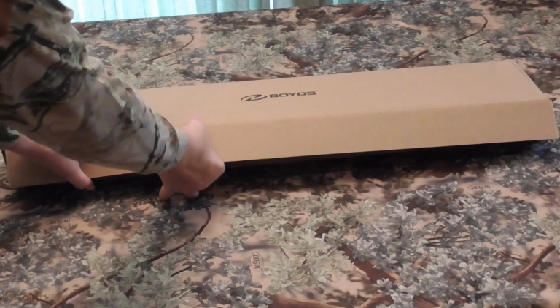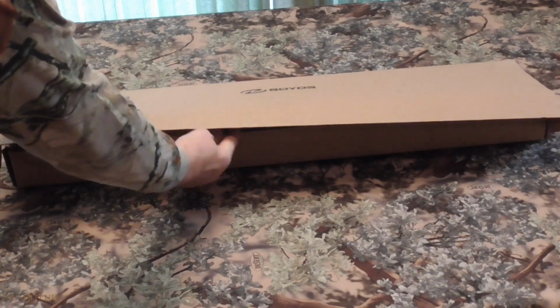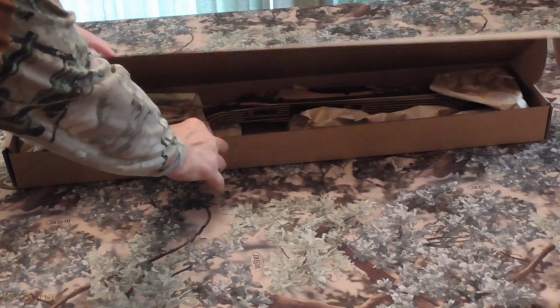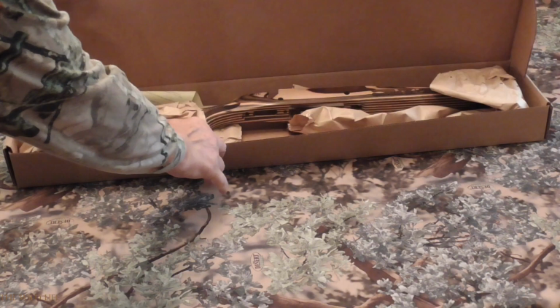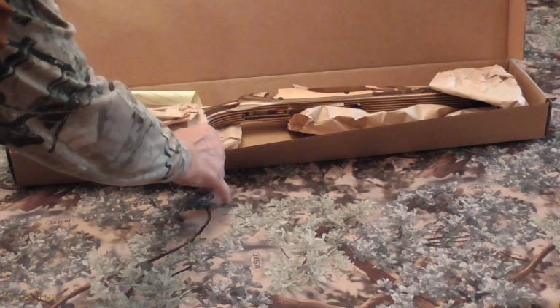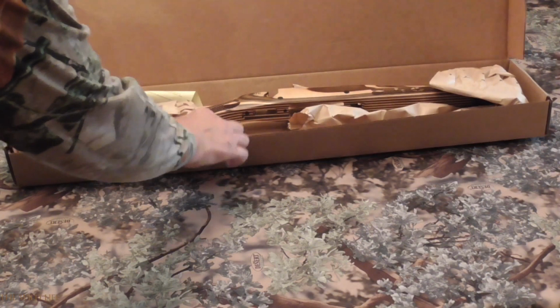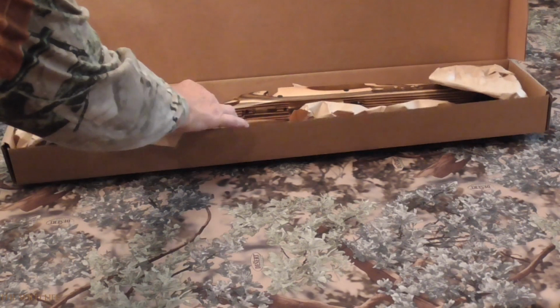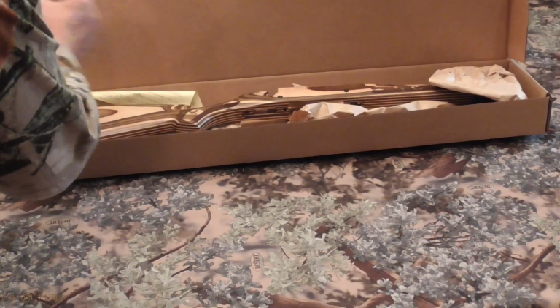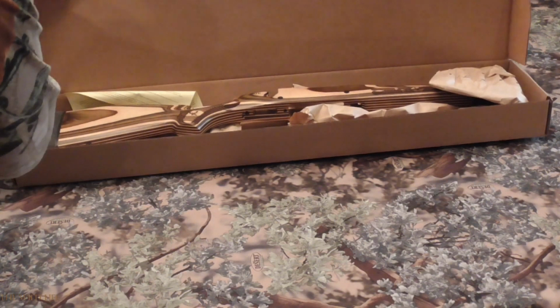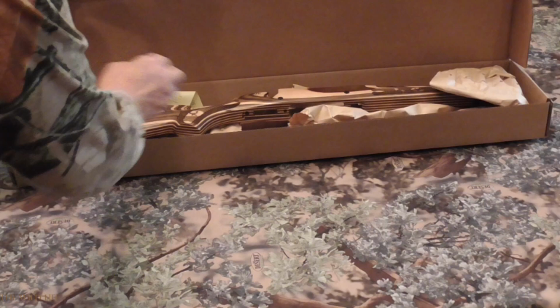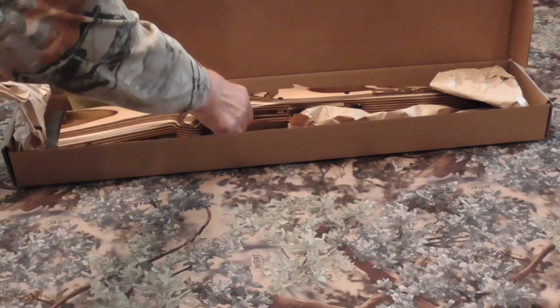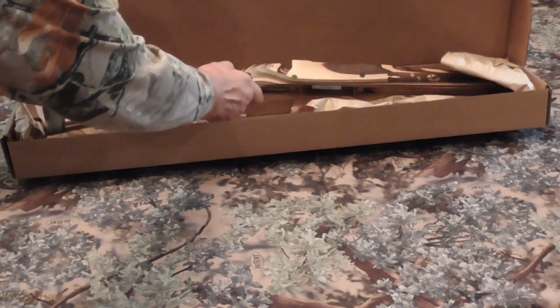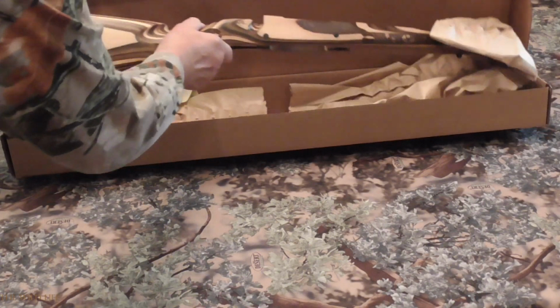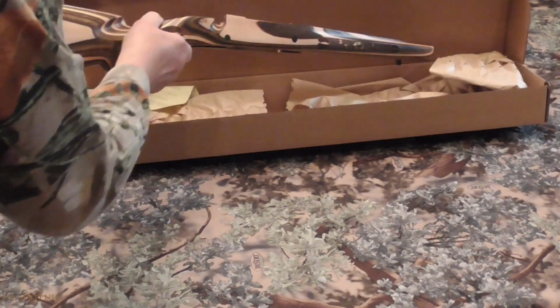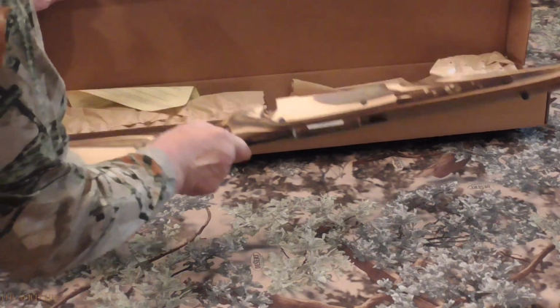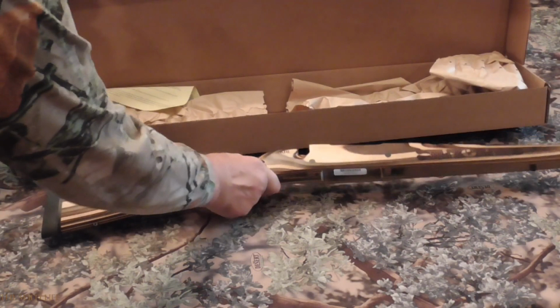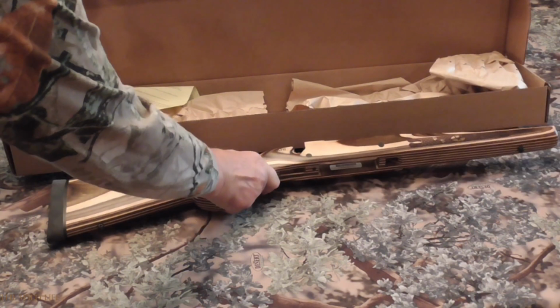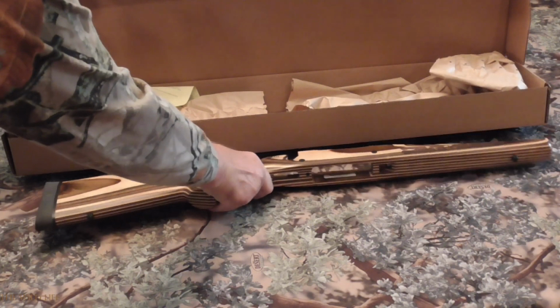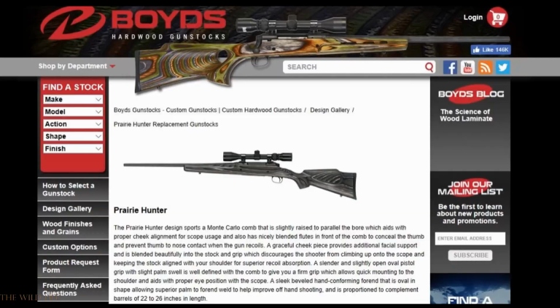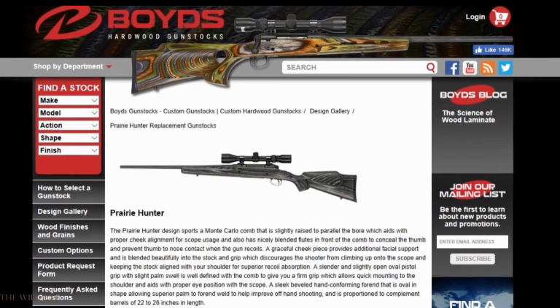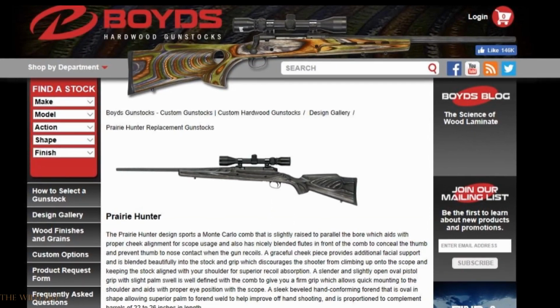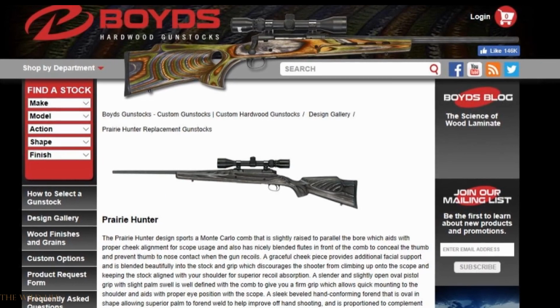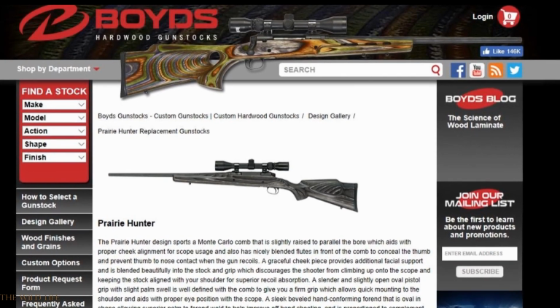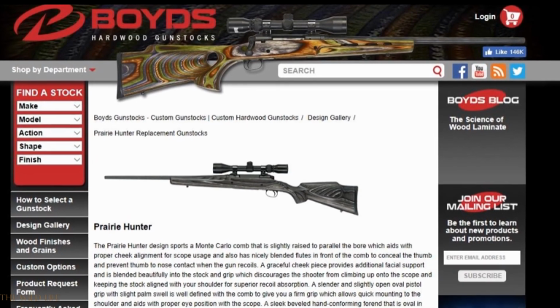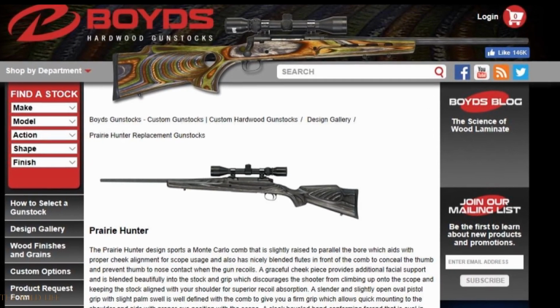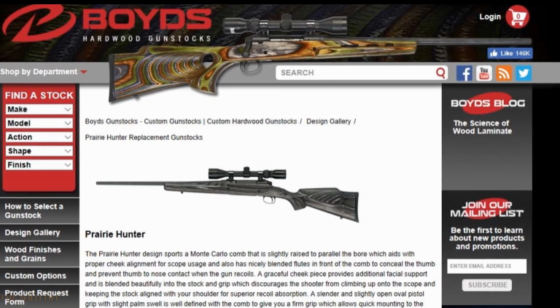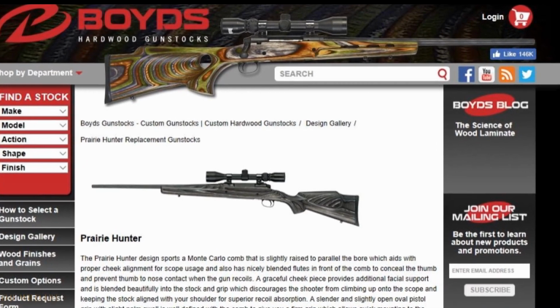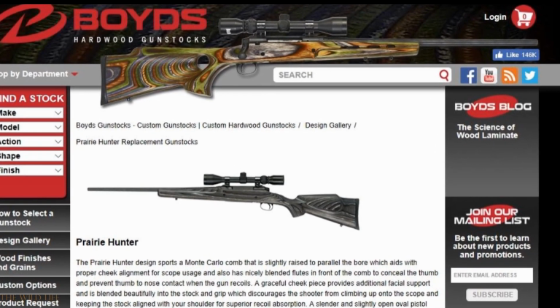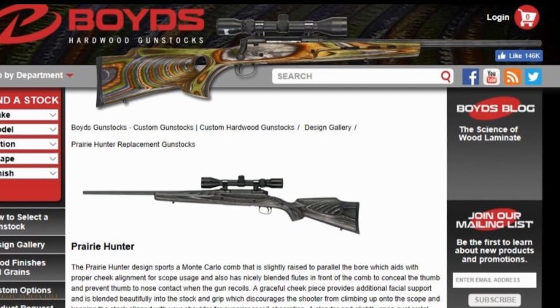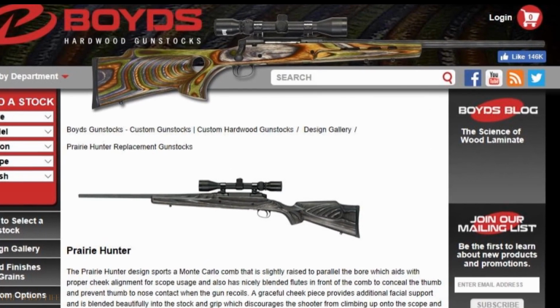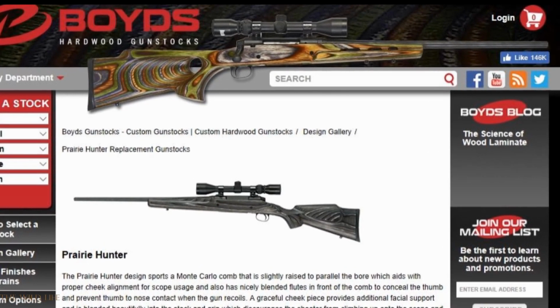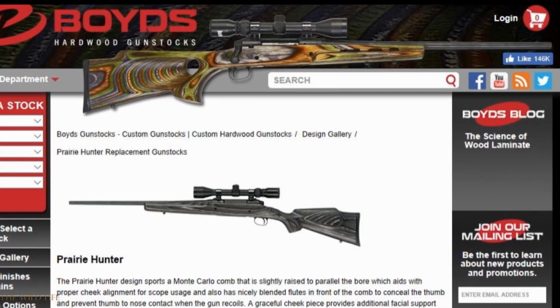After the successful restocking of my Savage 110, it was time to do the deer rifle build for my Ruger M77 Hawkeye in .270 Winchester. For the Ruger, I chose Boyd's Prairie Hunter stock in satin-finished coyote laminated hardwood.